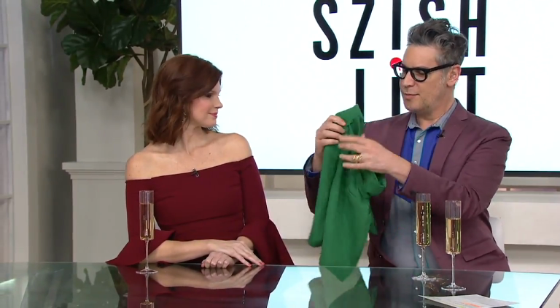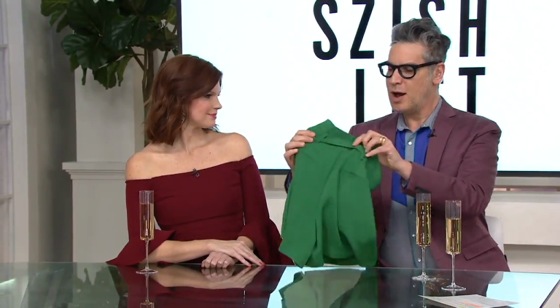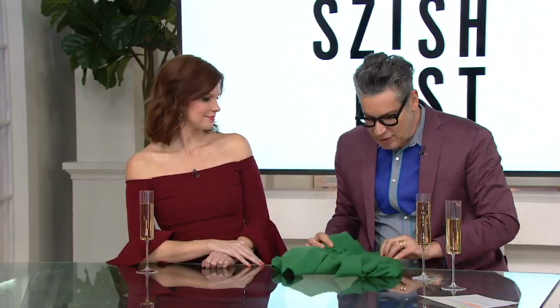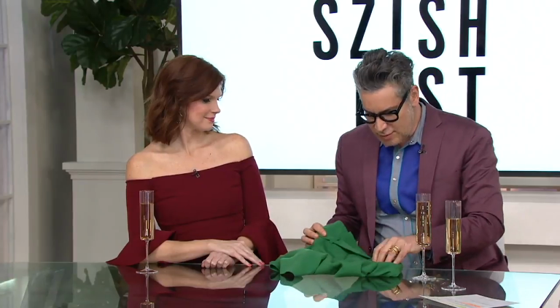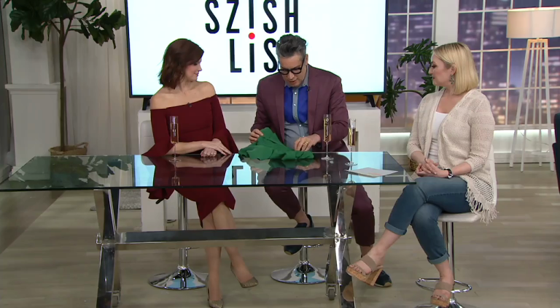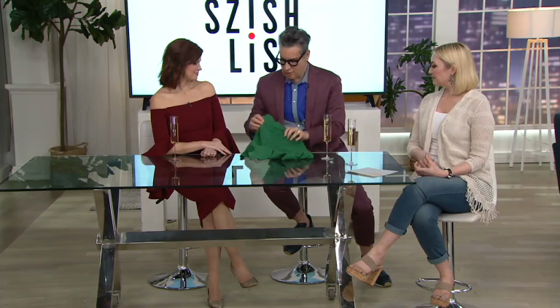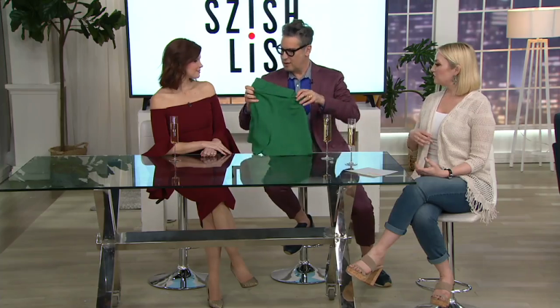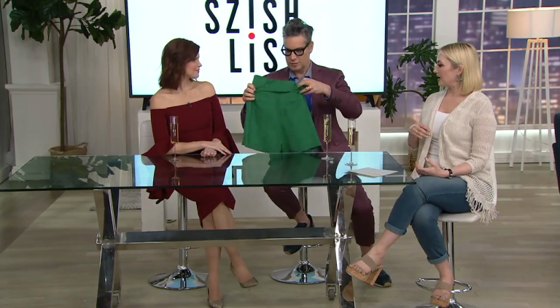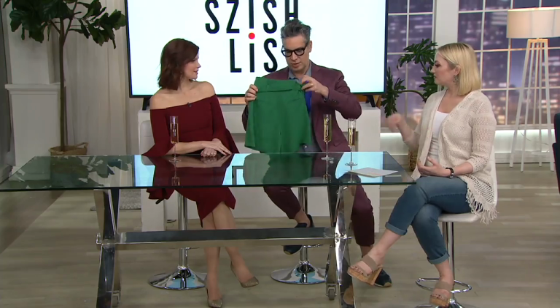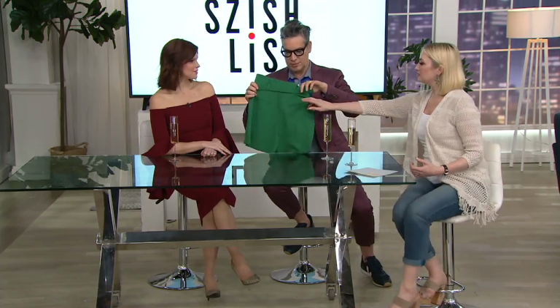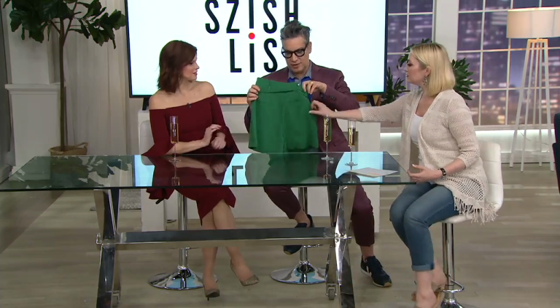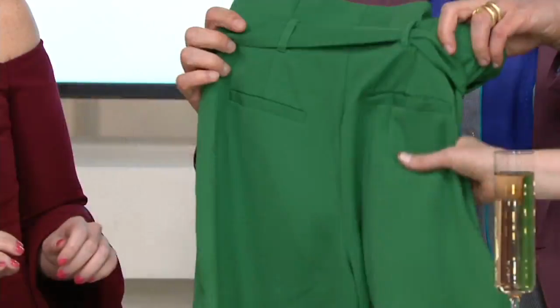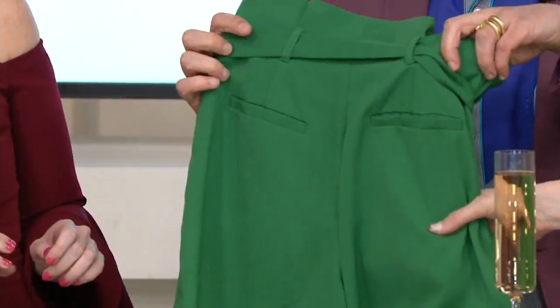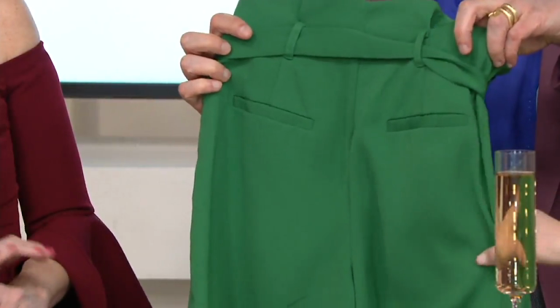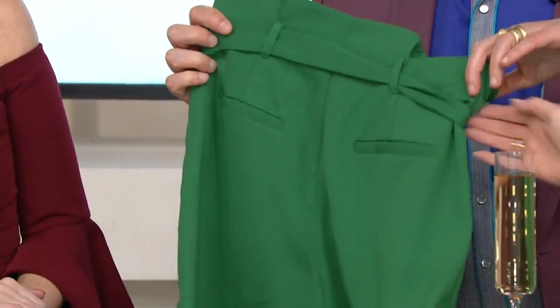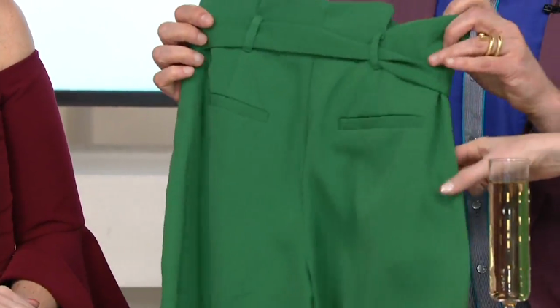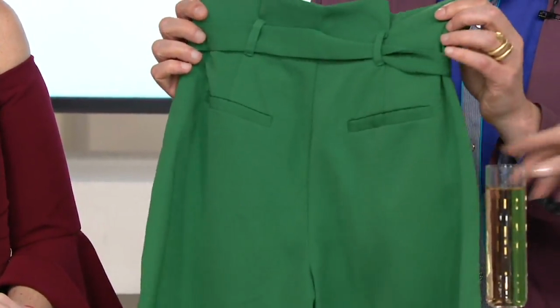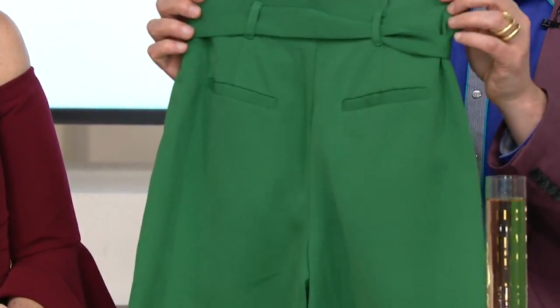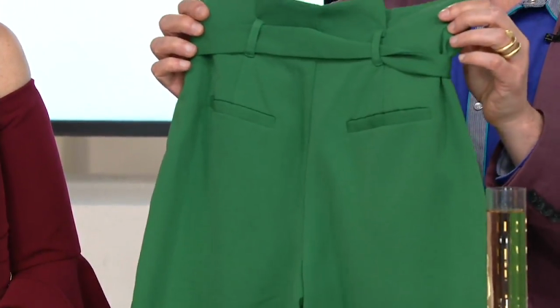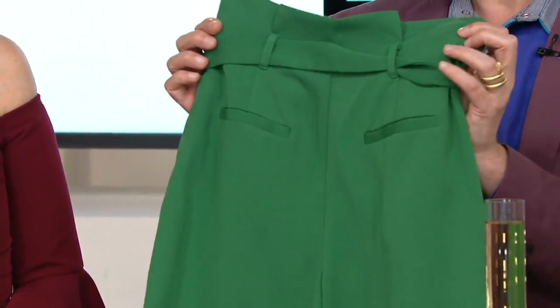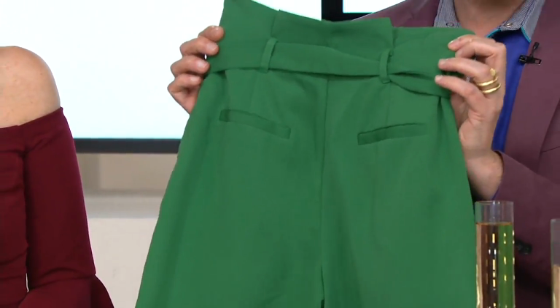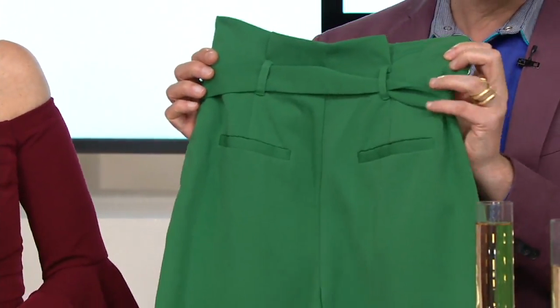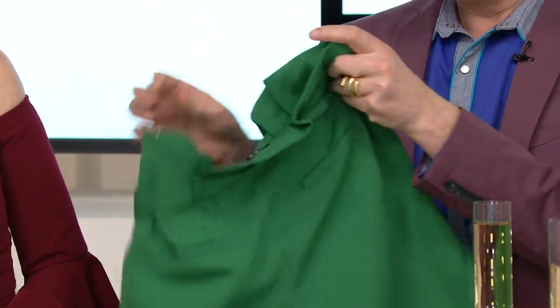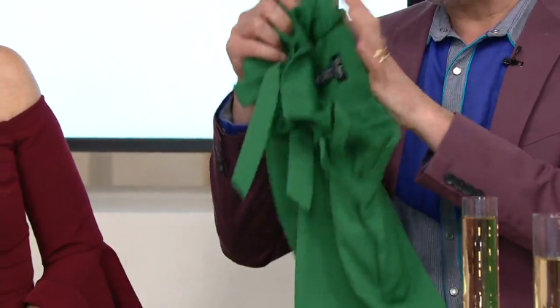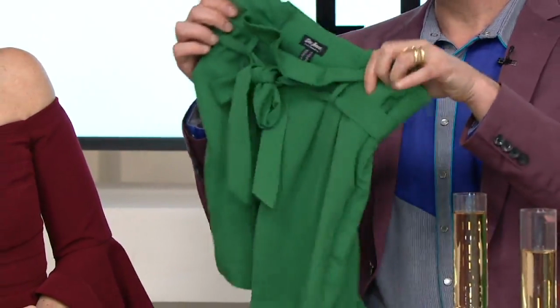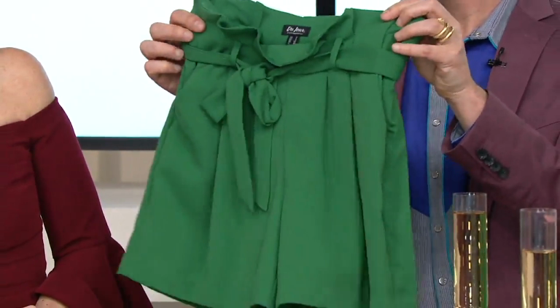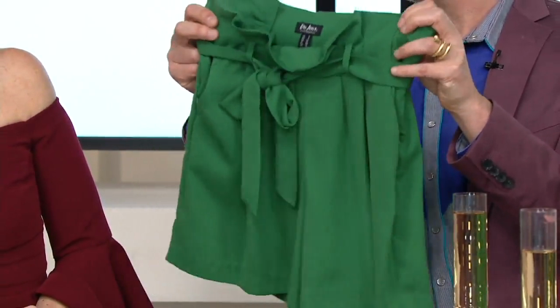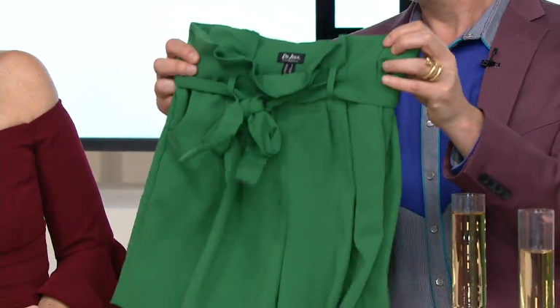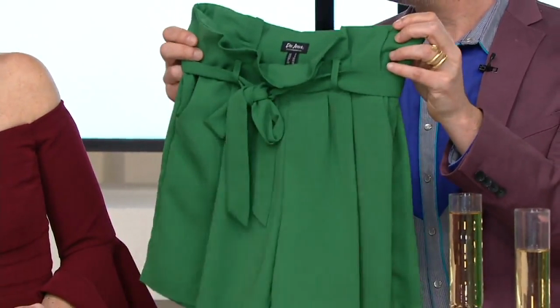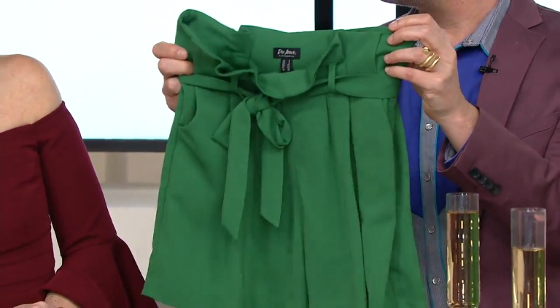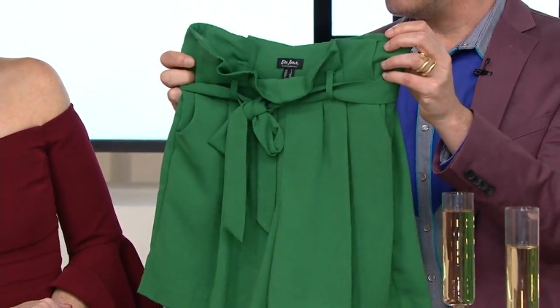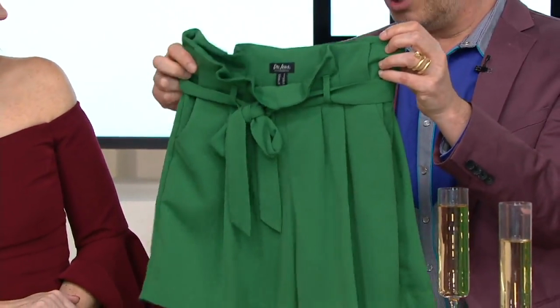Are the pockets functional in the back? Not functional in the back — they give you a little booty enhancement — but the pockets do work in the front, so you can give yourself a little attitude.